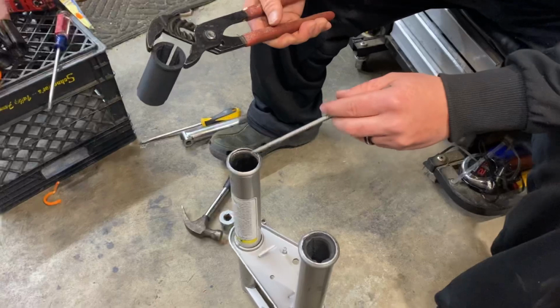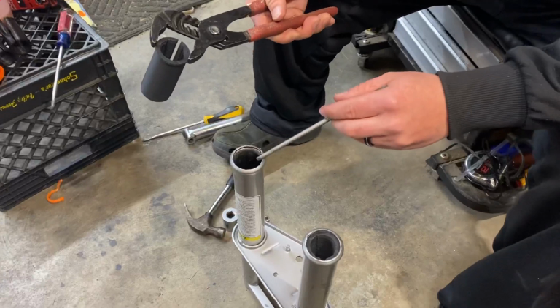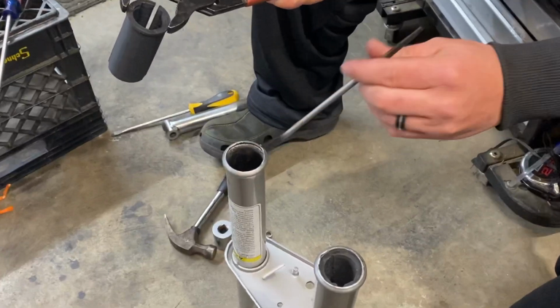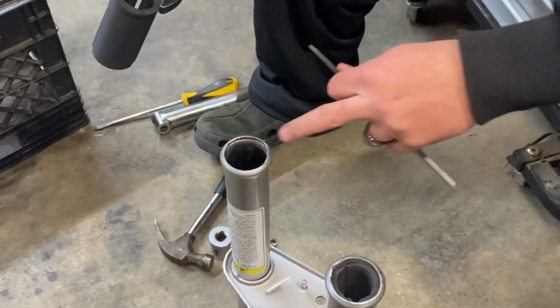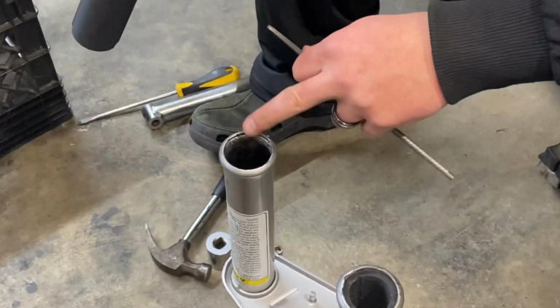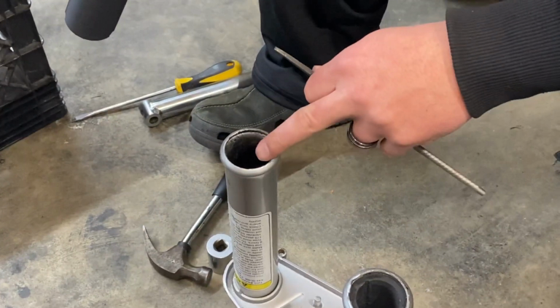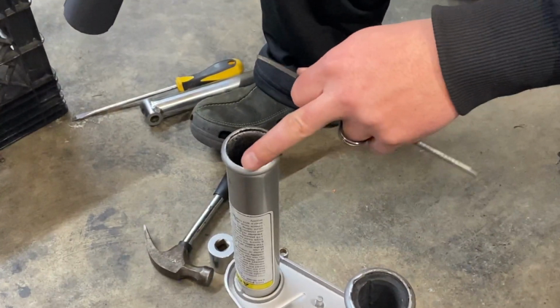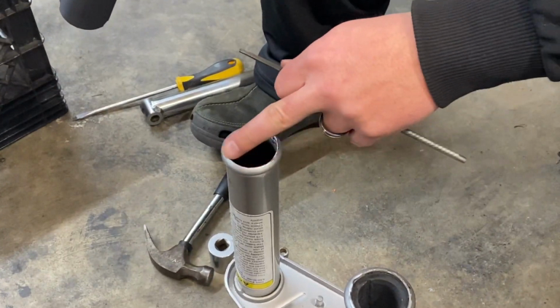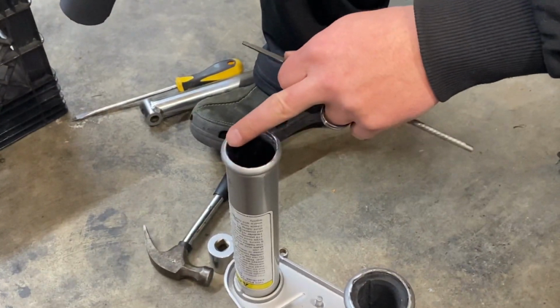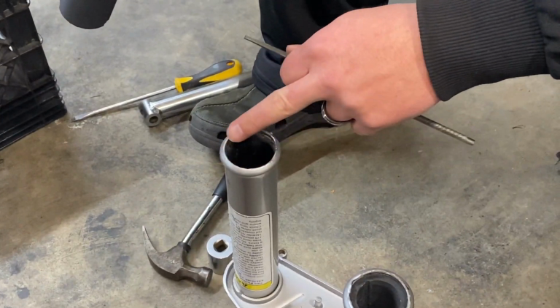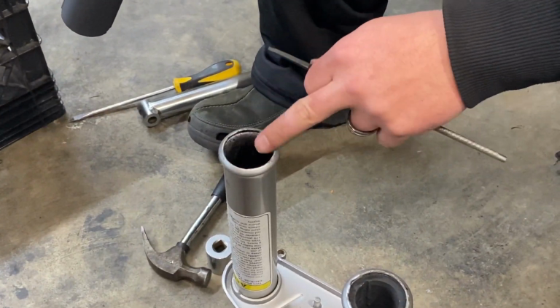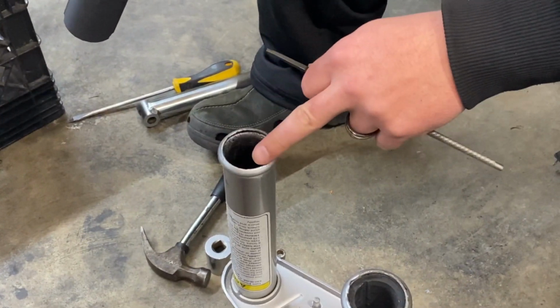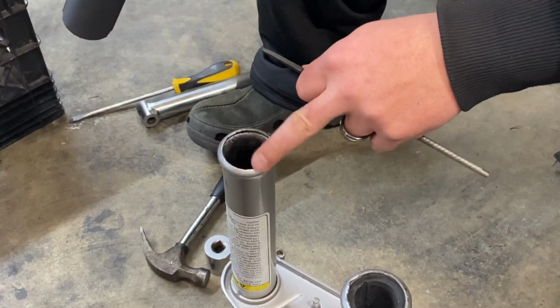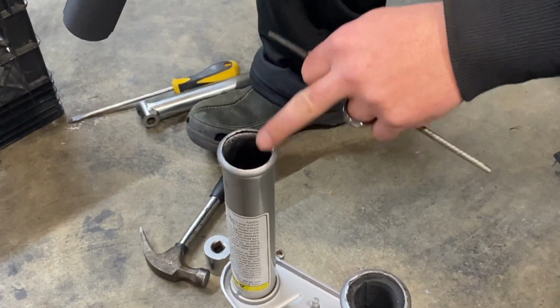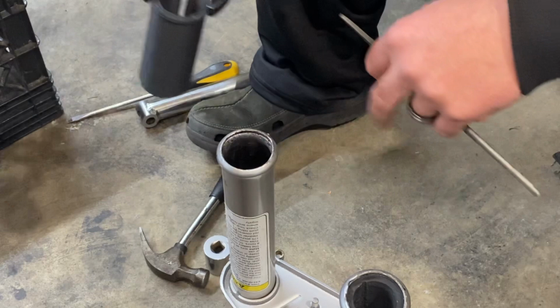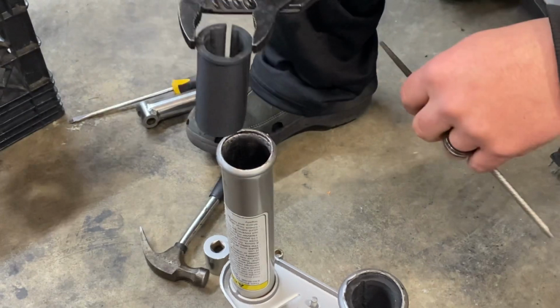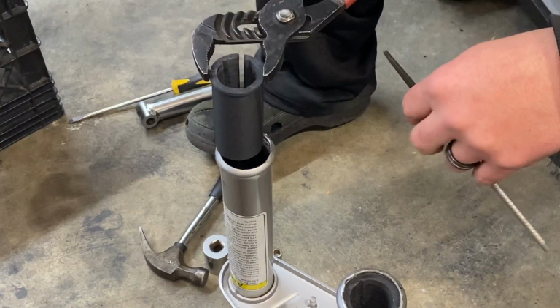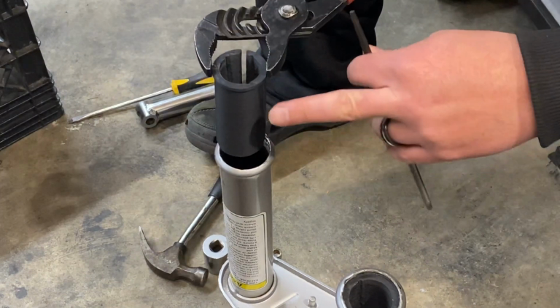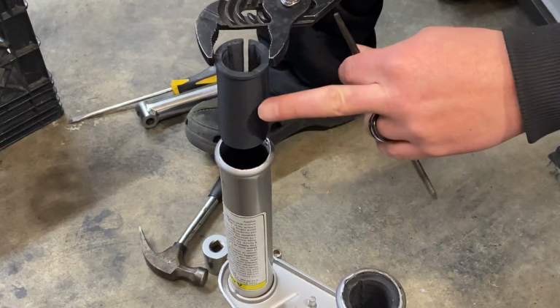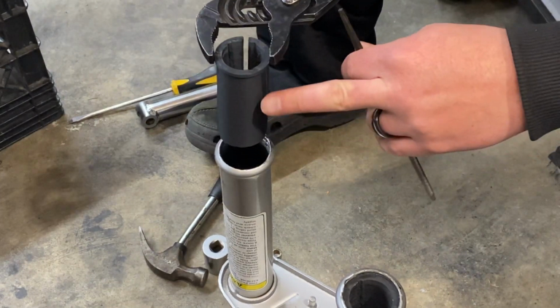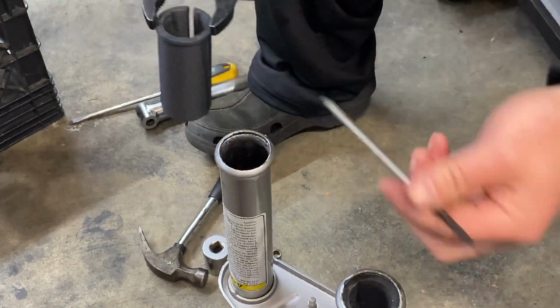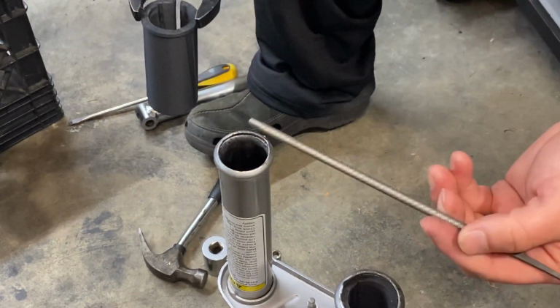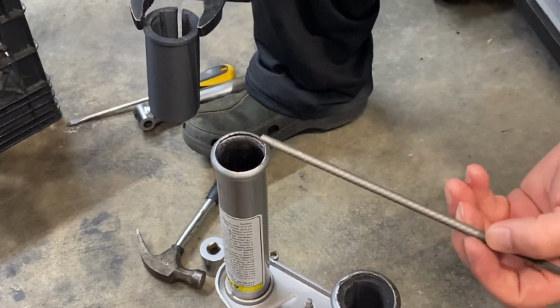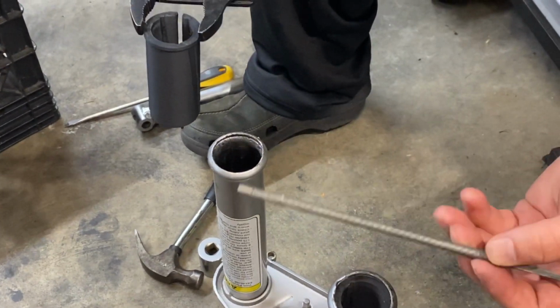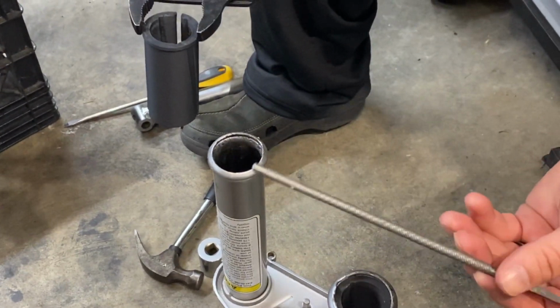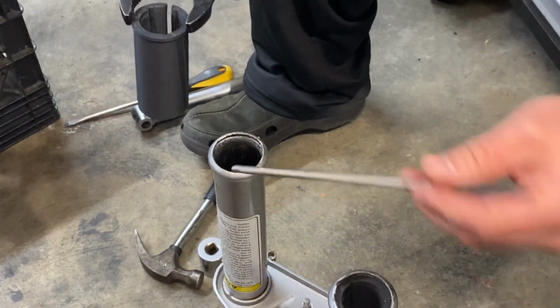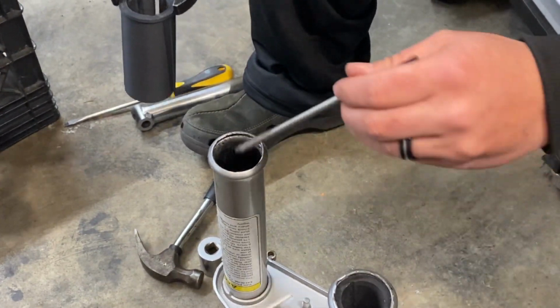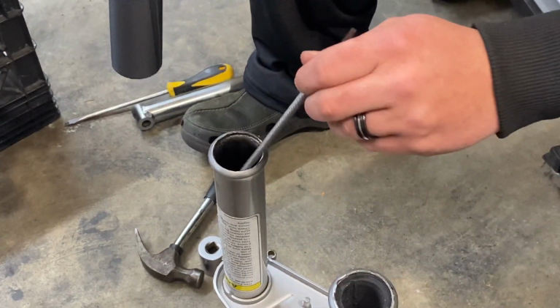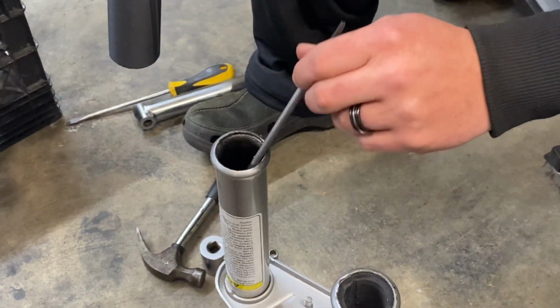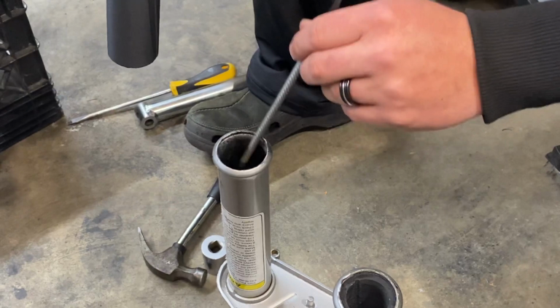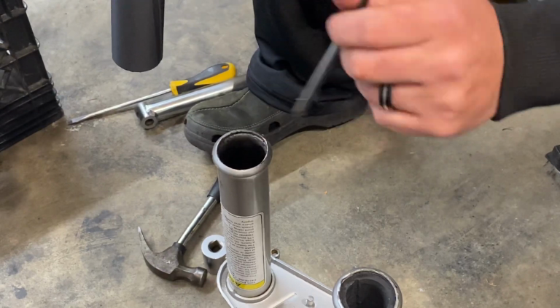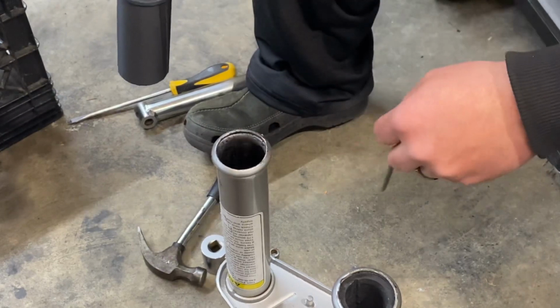These factory forks tend to have a little bit of burring in pieces and we don't want that to damage this, so take some type of a file and just clean up those edges.